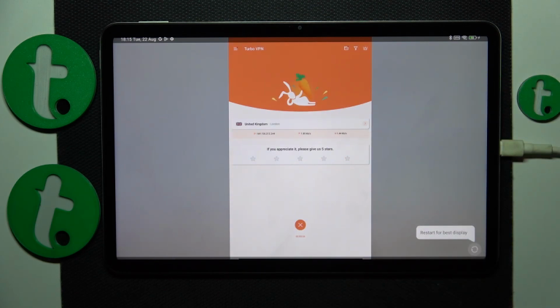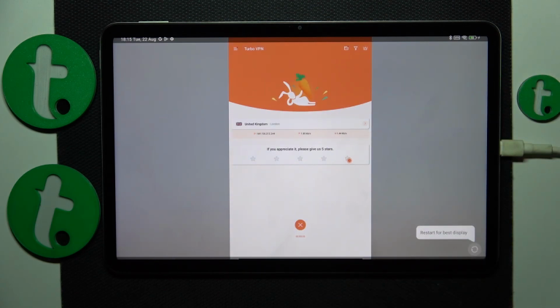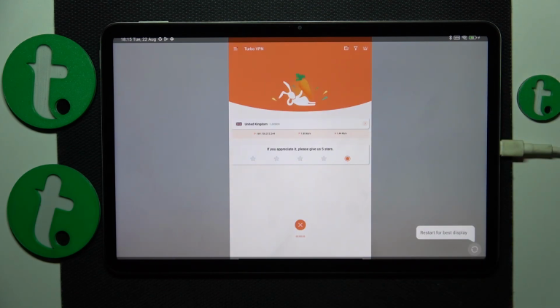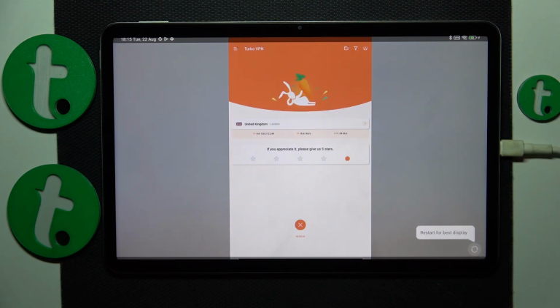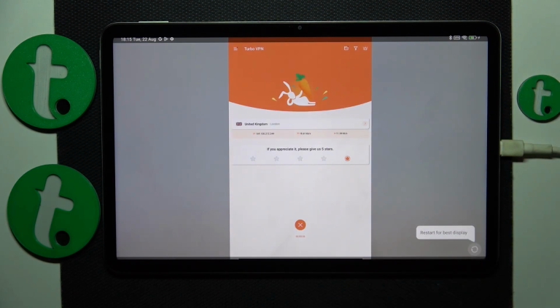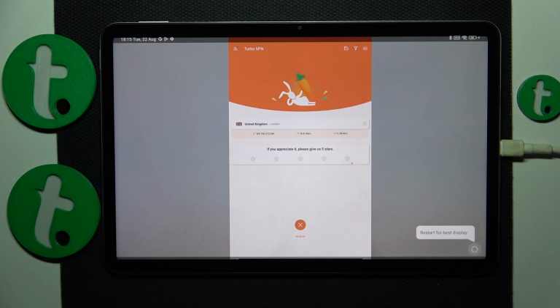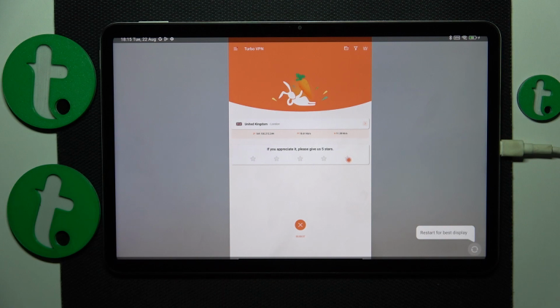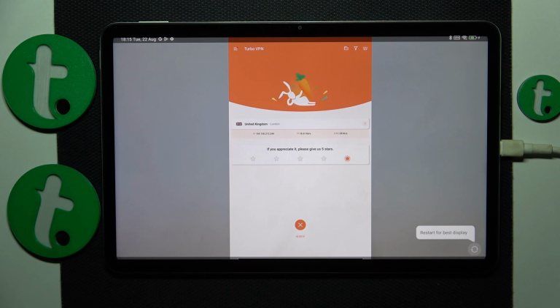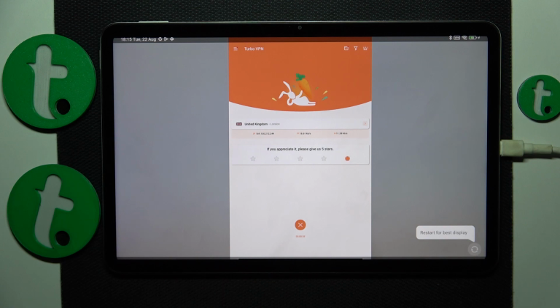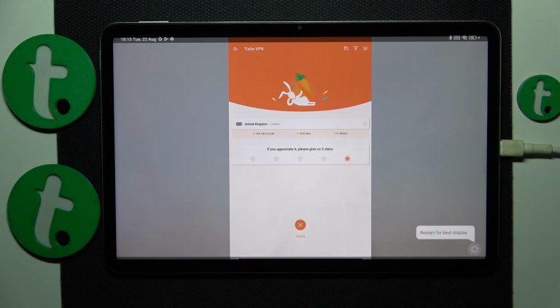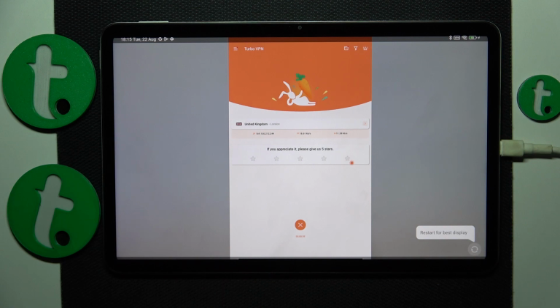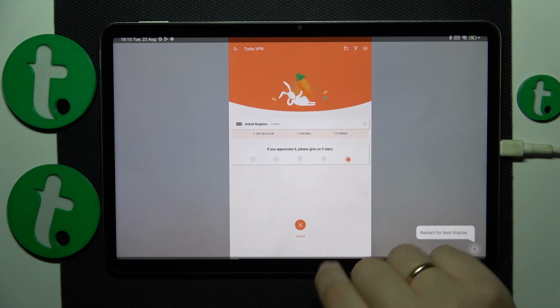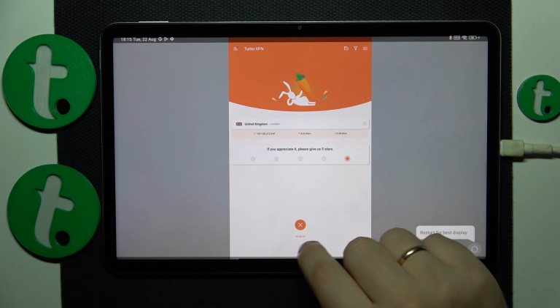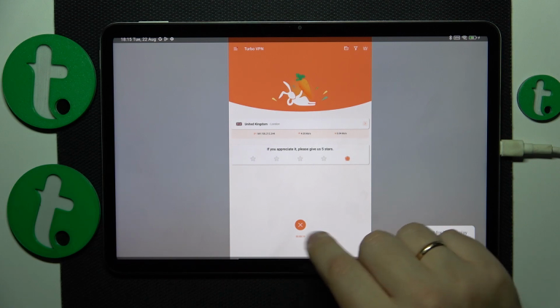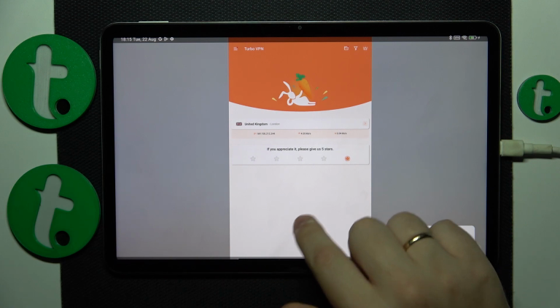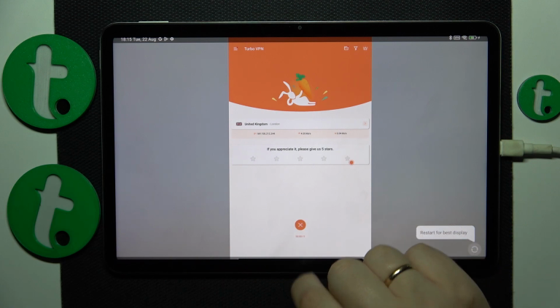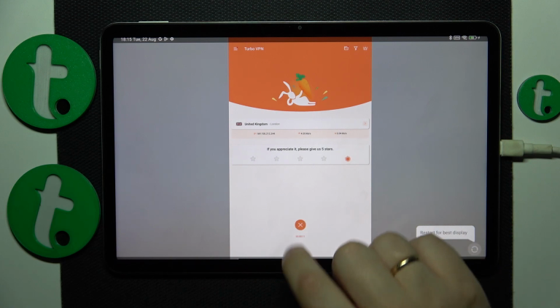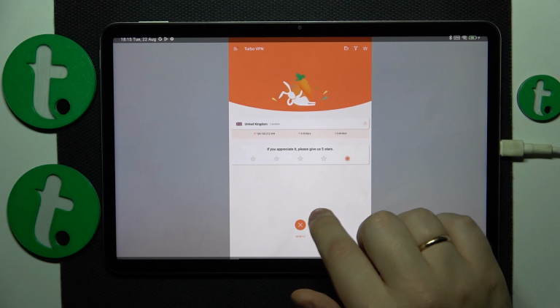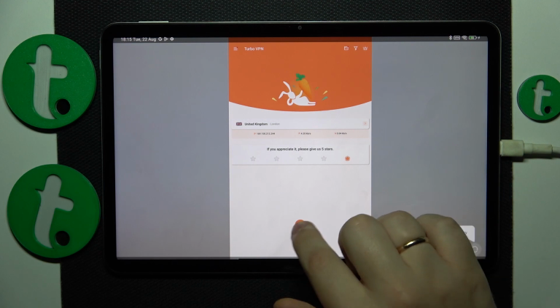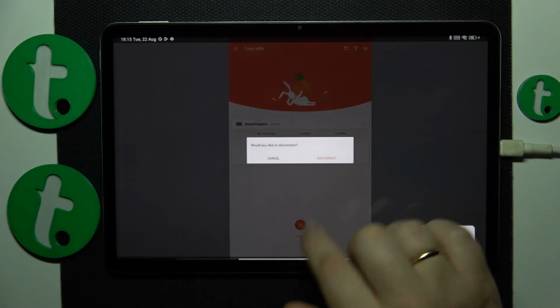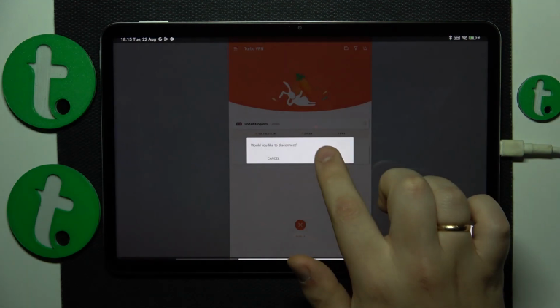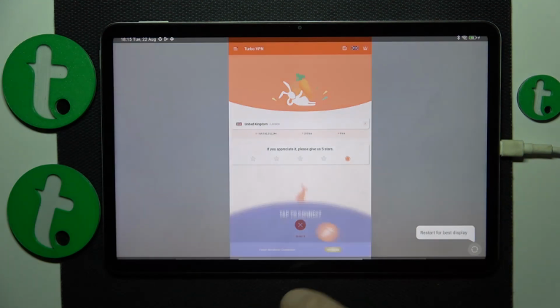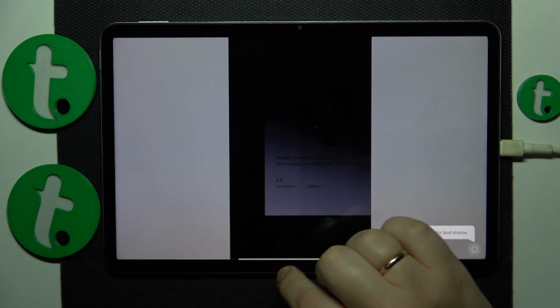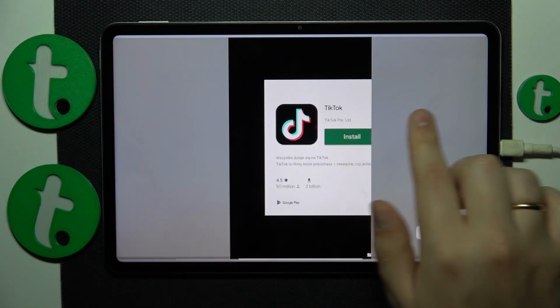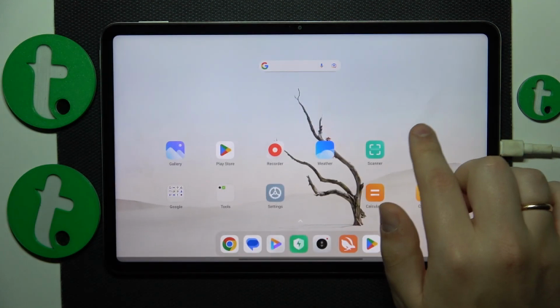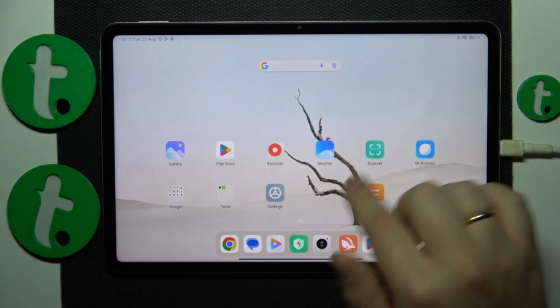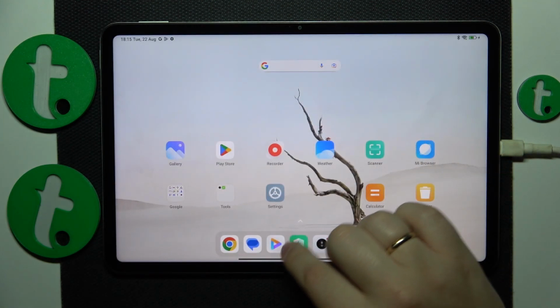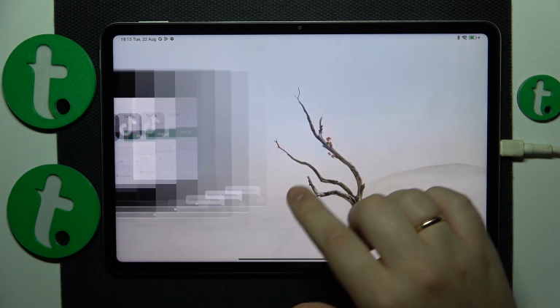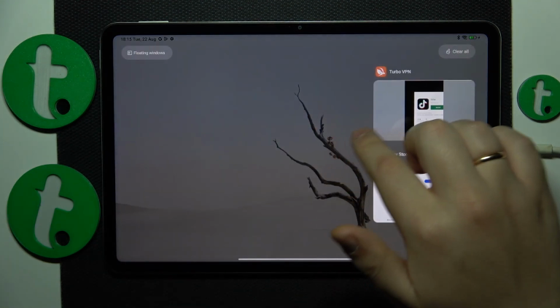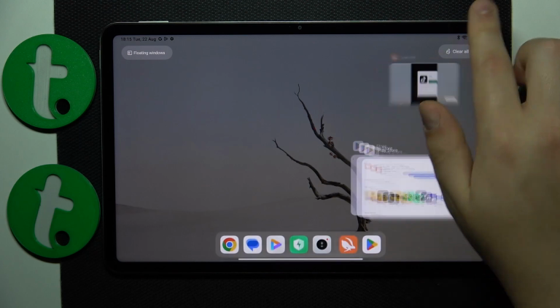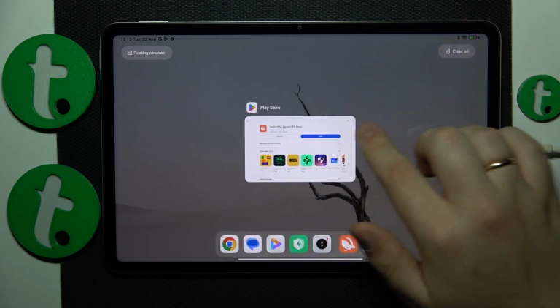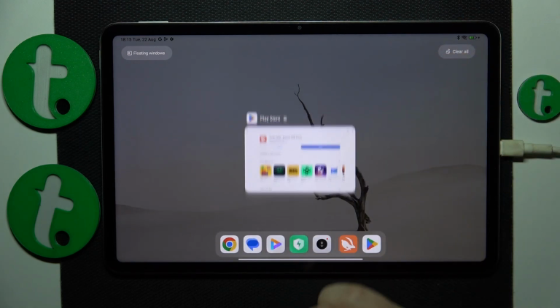When you are ready to turn the VPN off, tap the icon, choose the Disconnect option, and that'll be it. Thanks for watching and bye-bye.